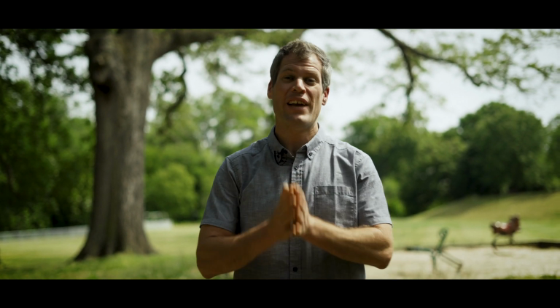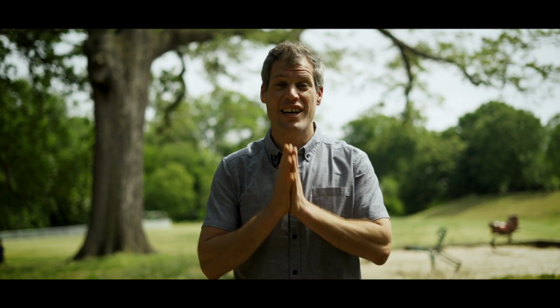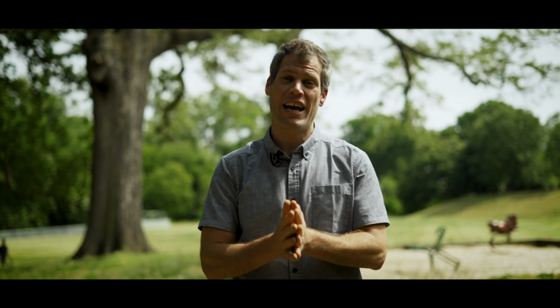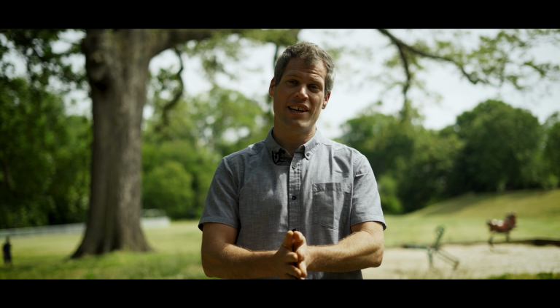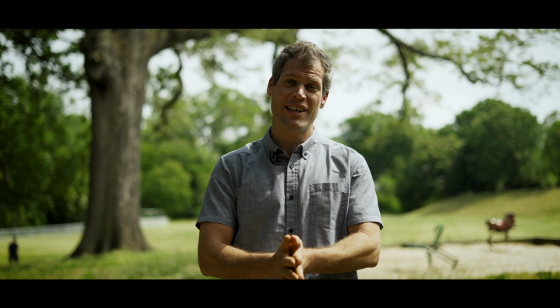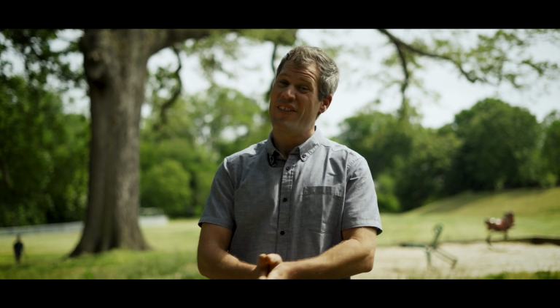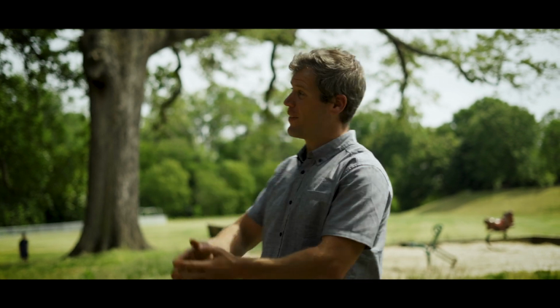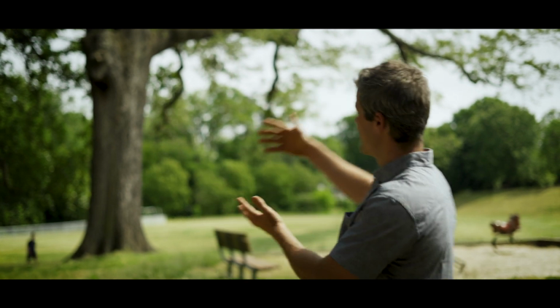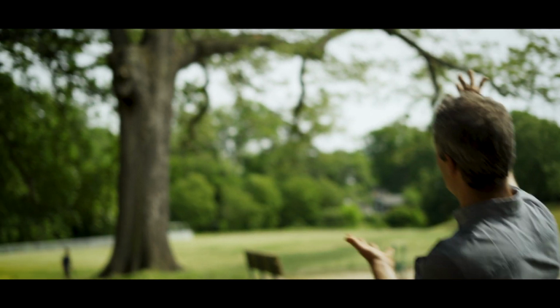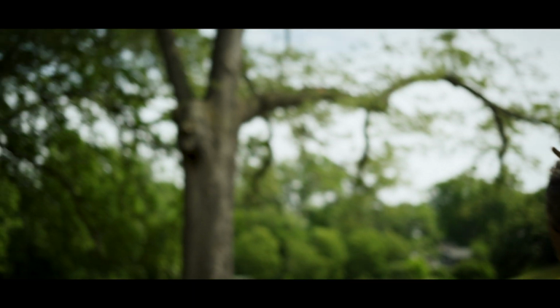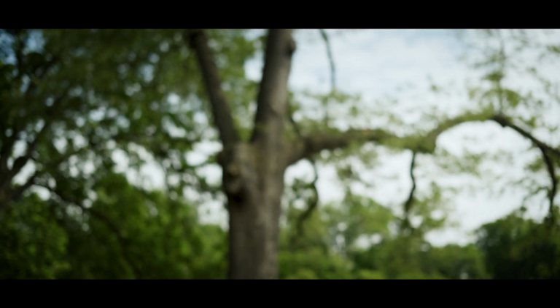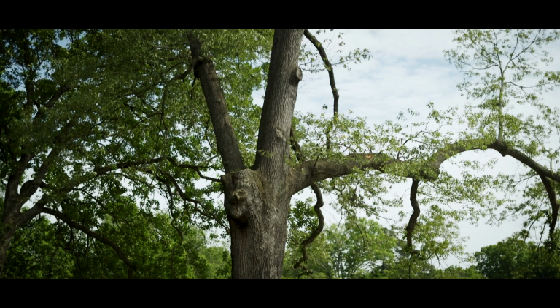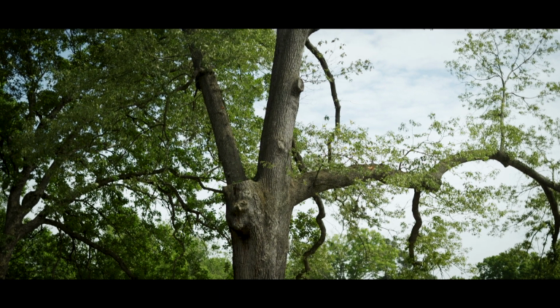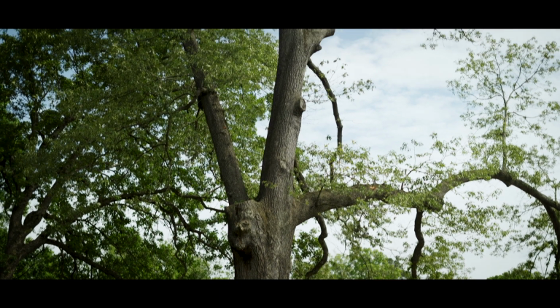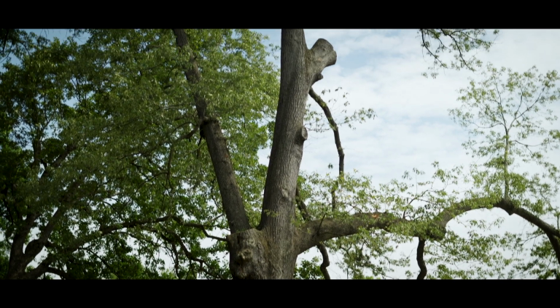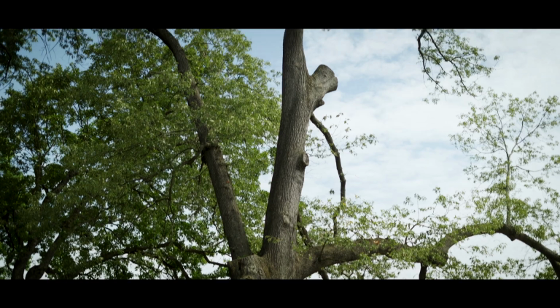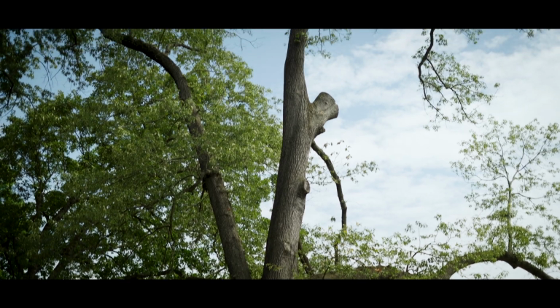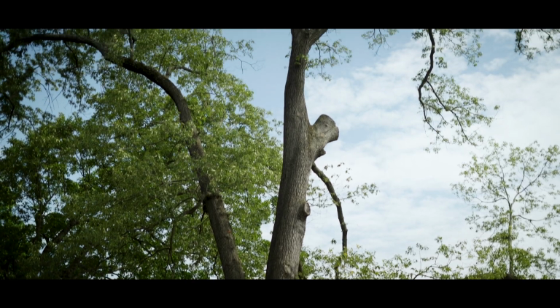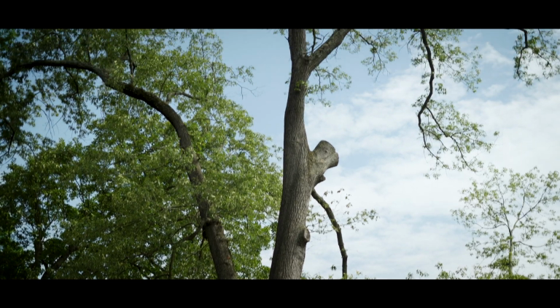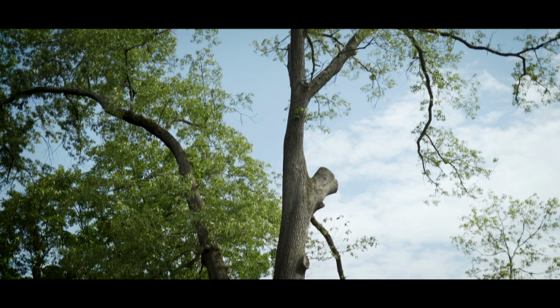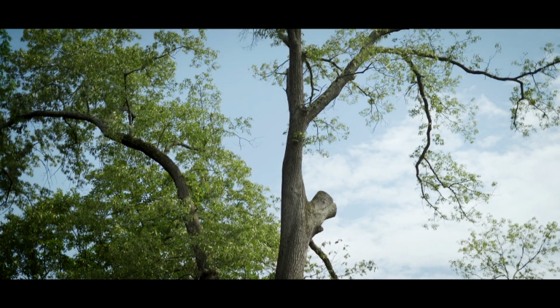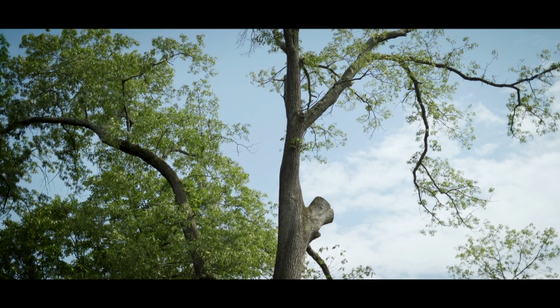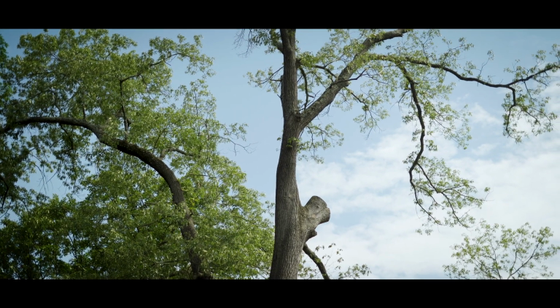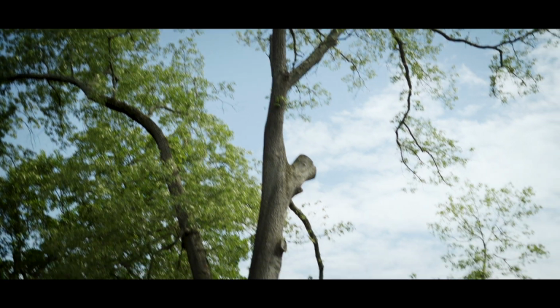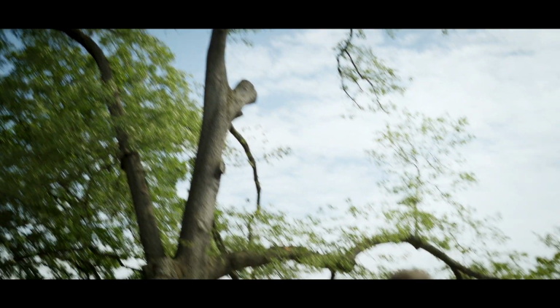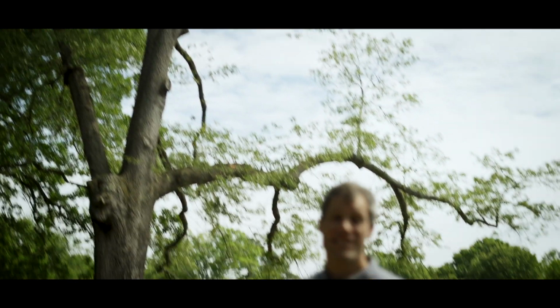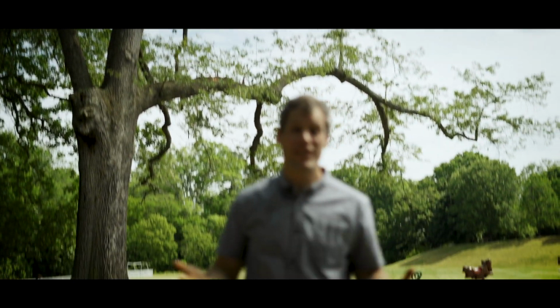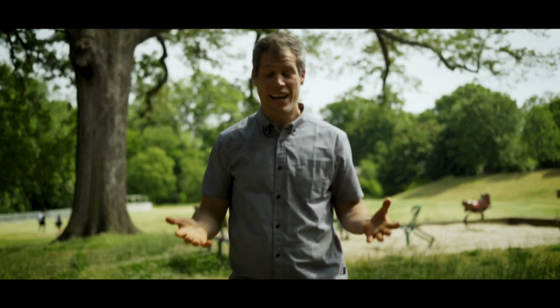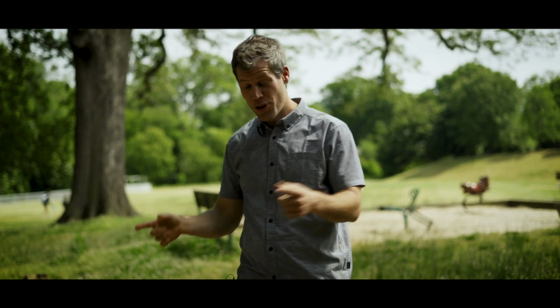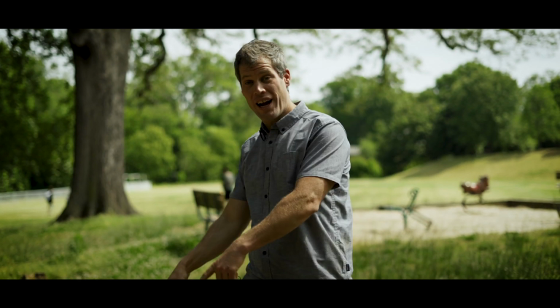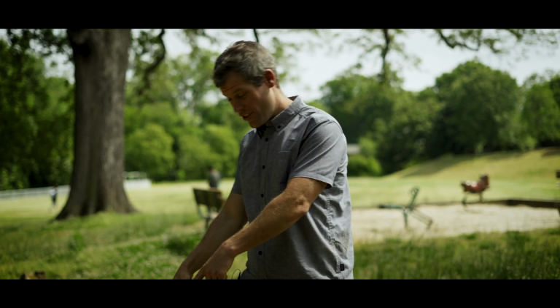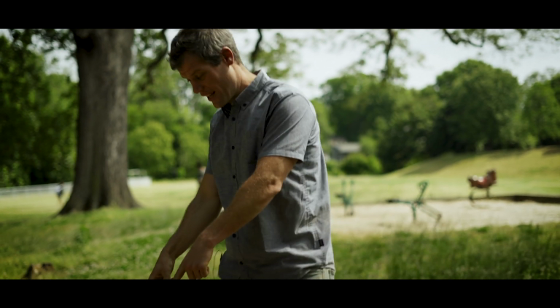If it doesn't have these things, then you get this. This is what used to be a really beautiful old oak tree, and it is suffering right now. It's a sick tree. Let me show you why — check this out.